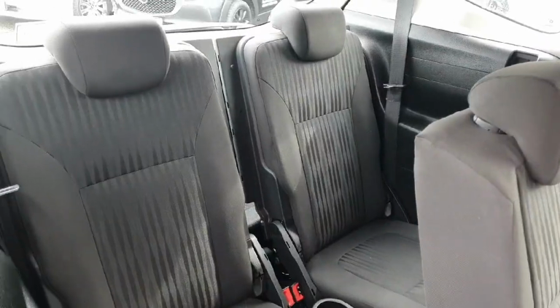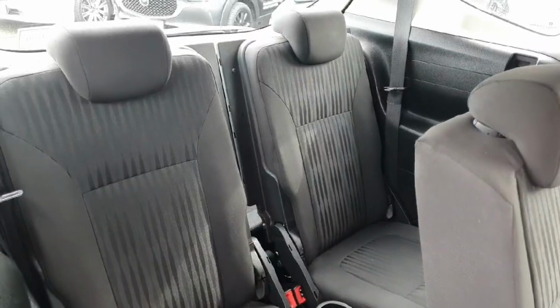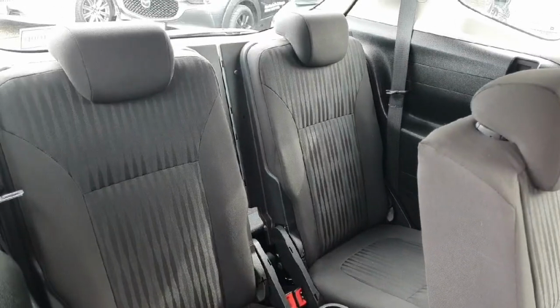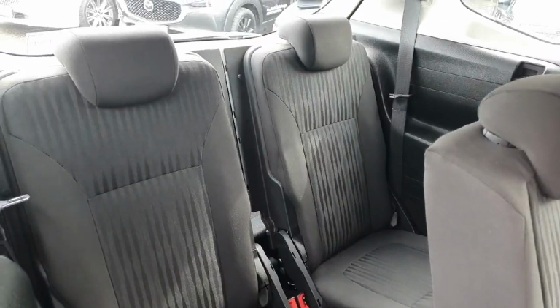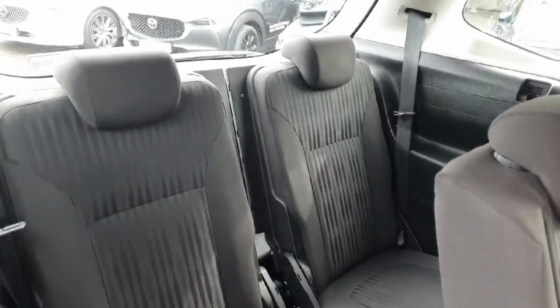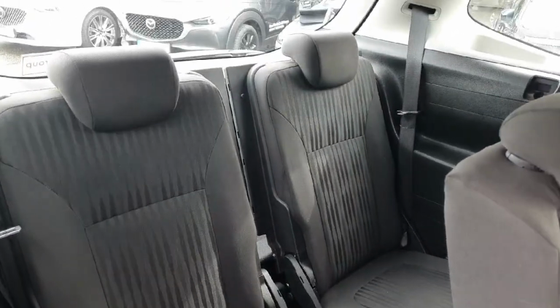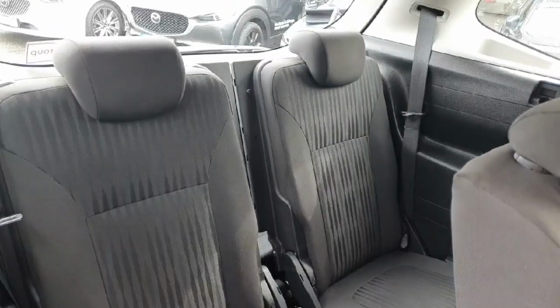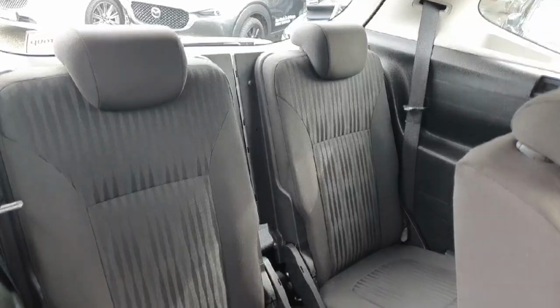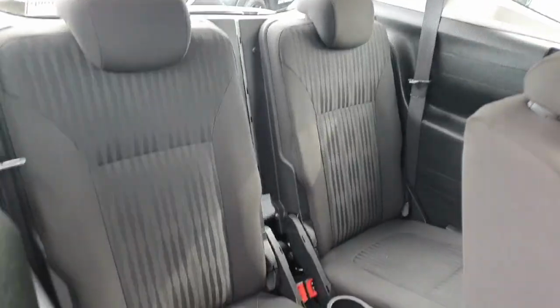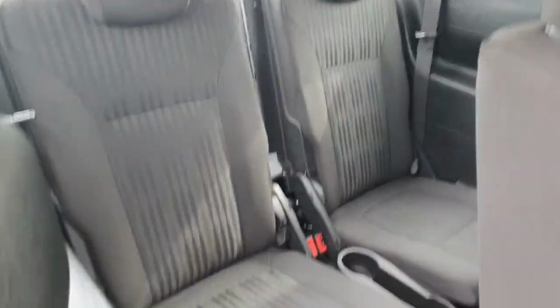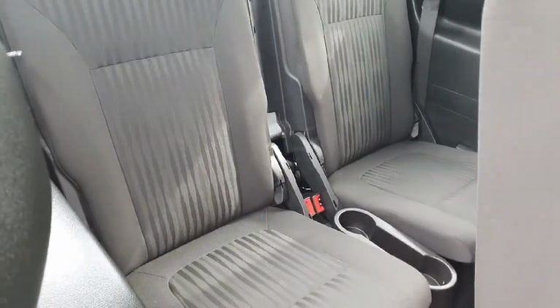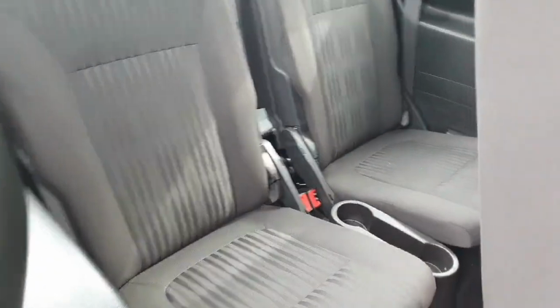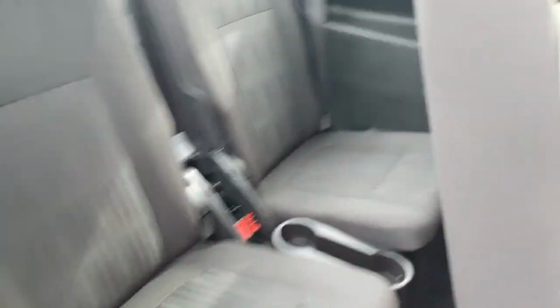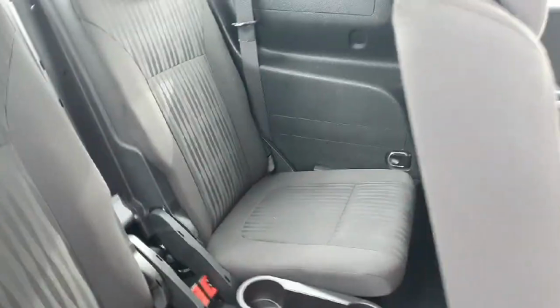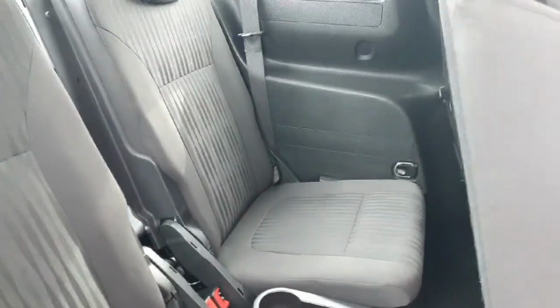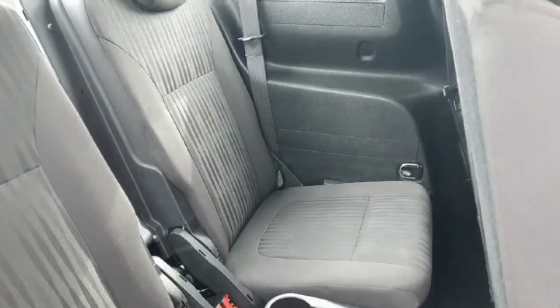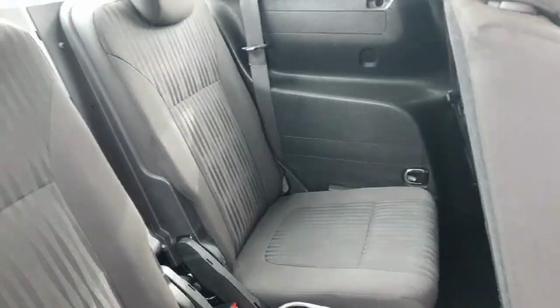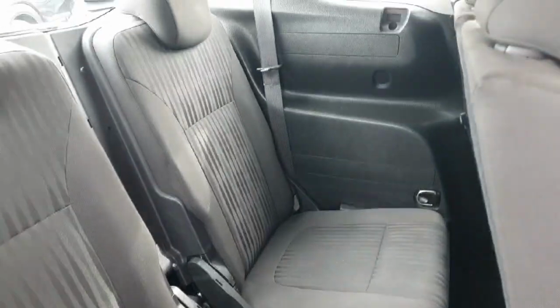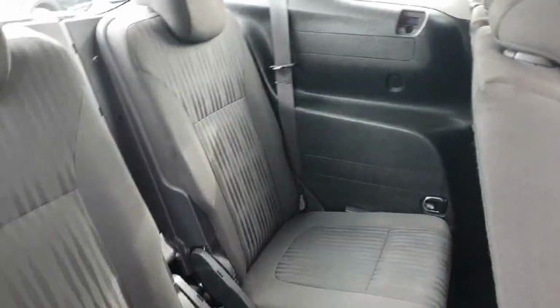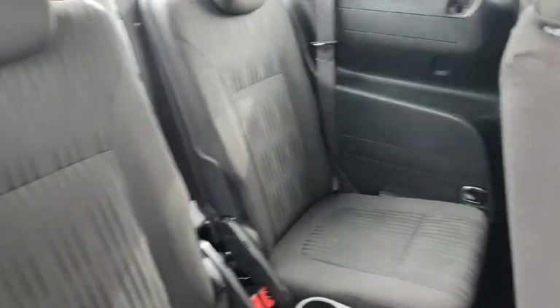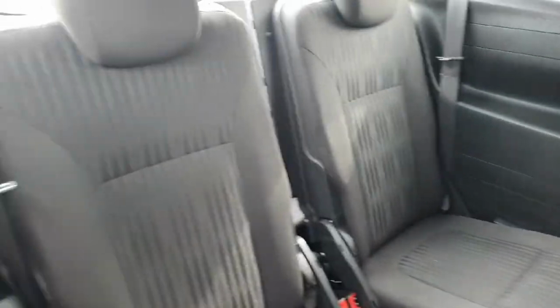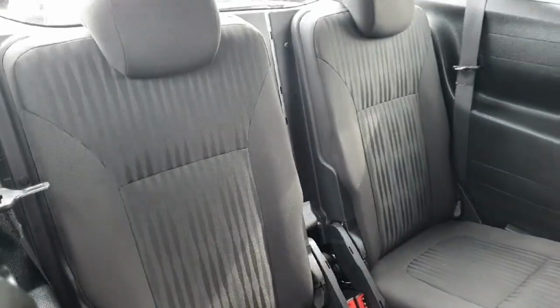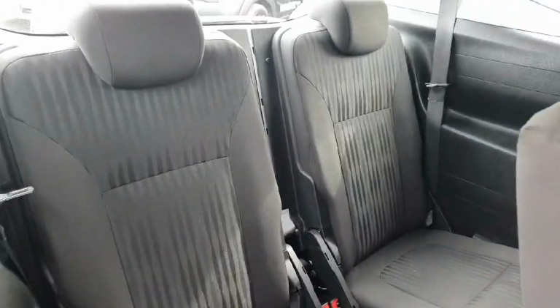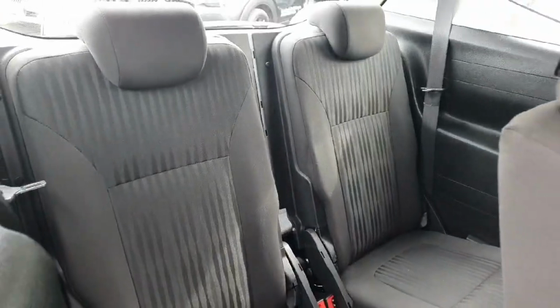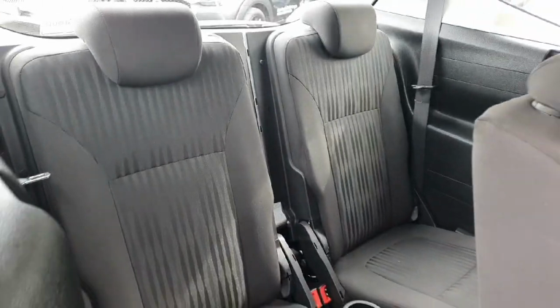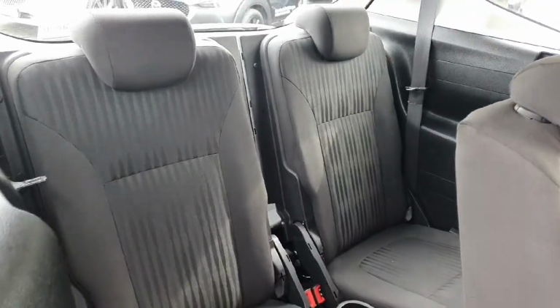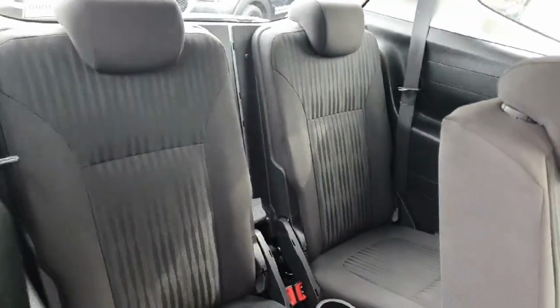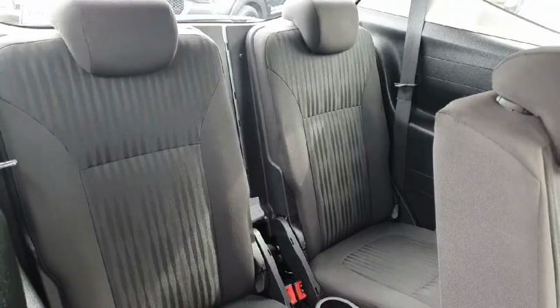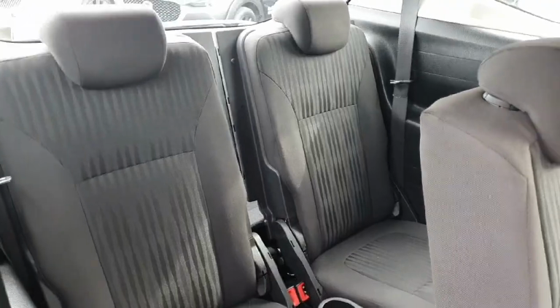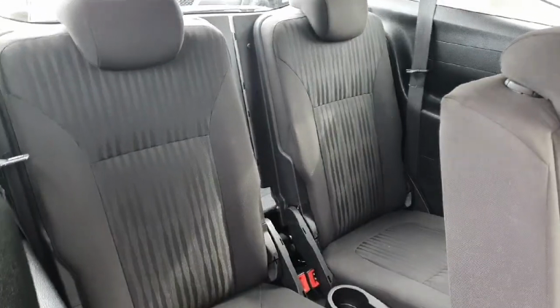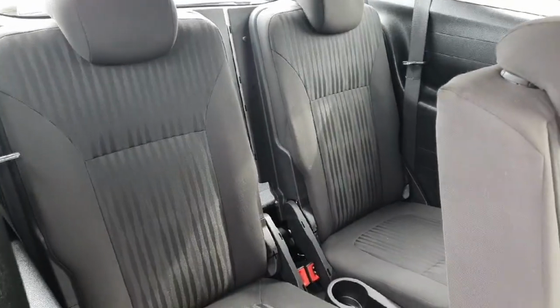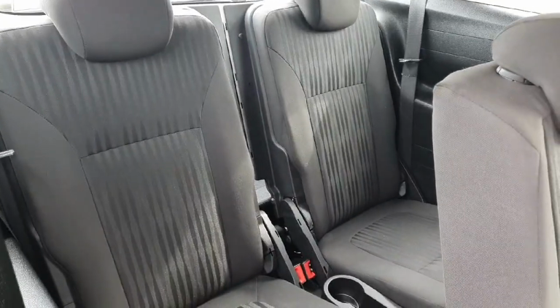Looking to the back, there are two individual seats with plenty of legroom. So if you're carrying backseat passengers, those two seats are full-size seats.